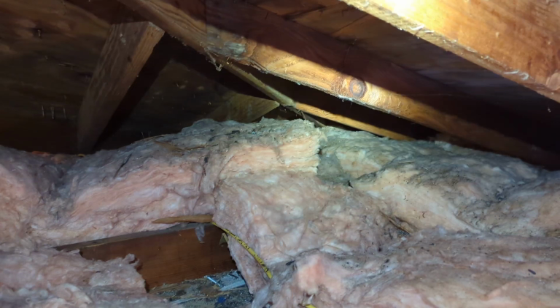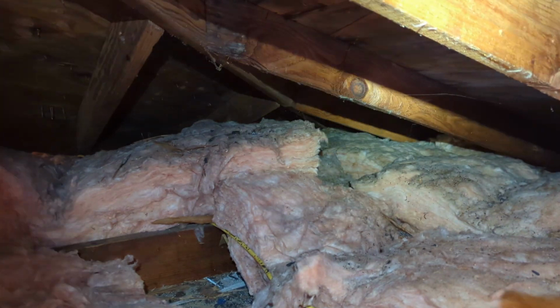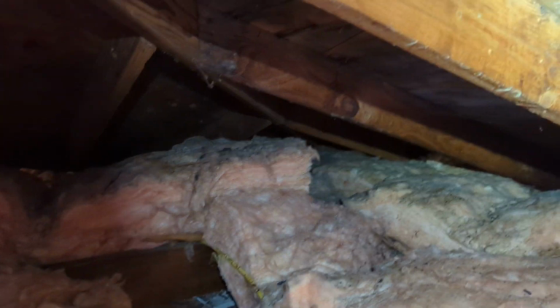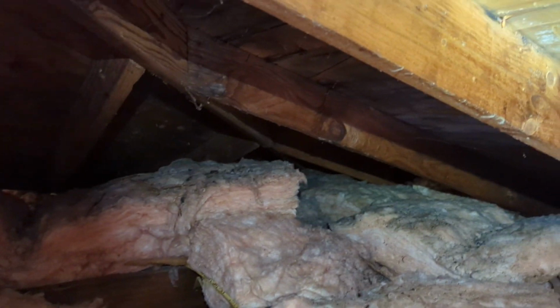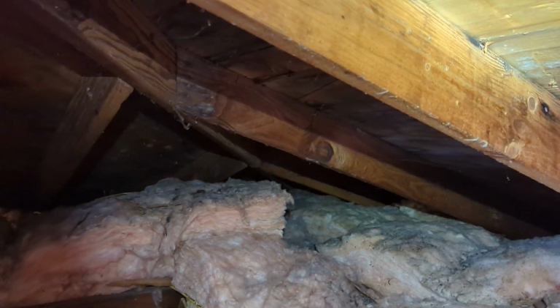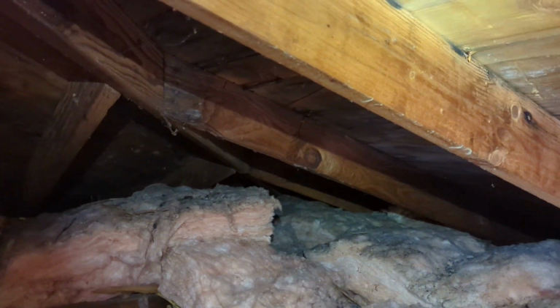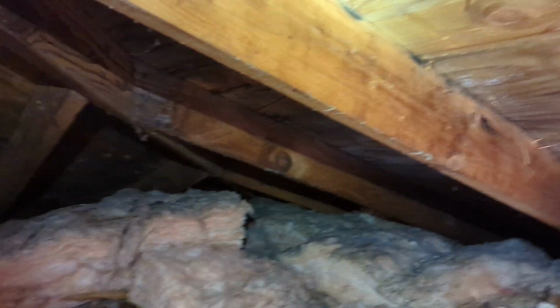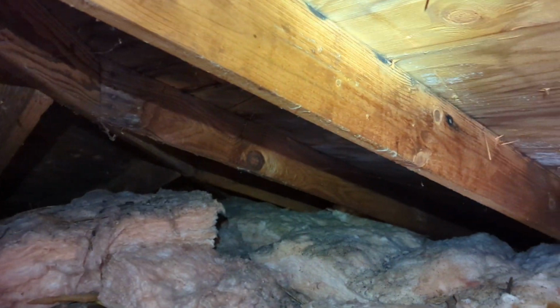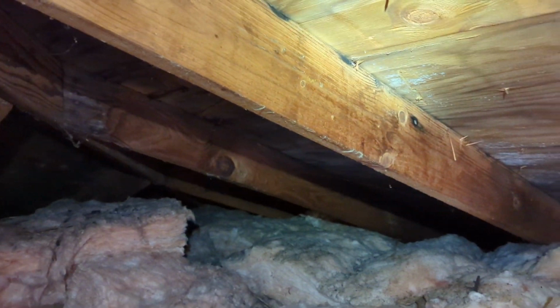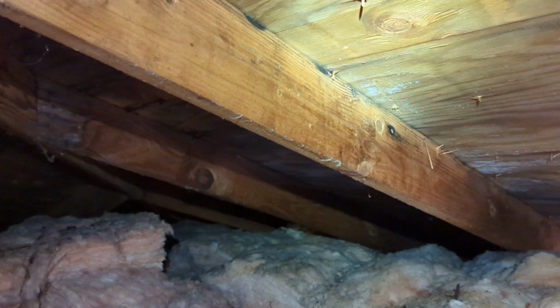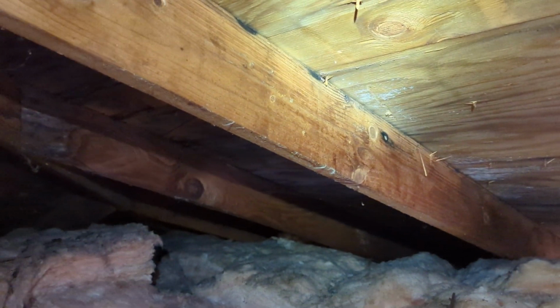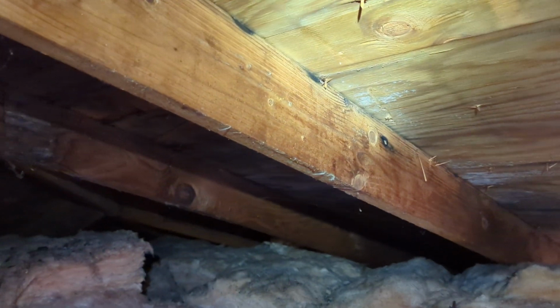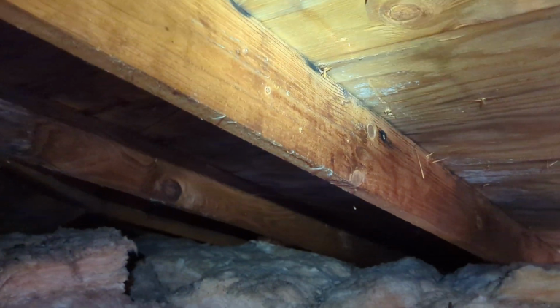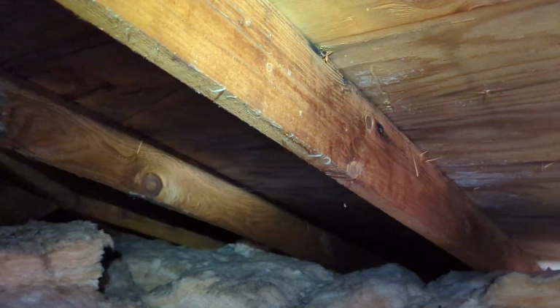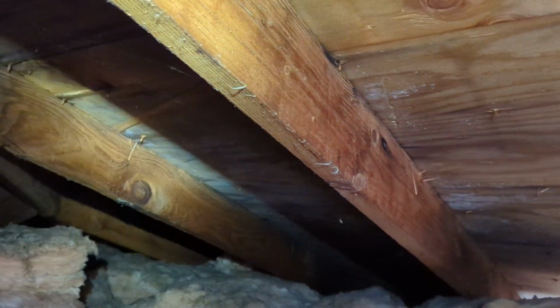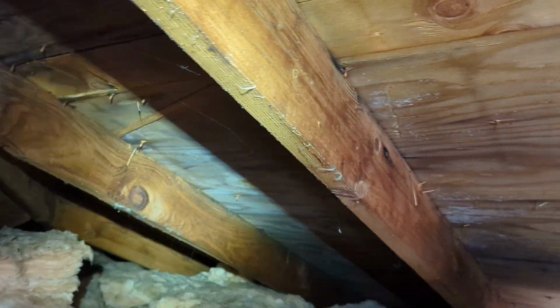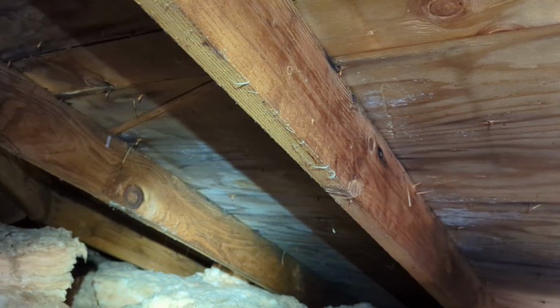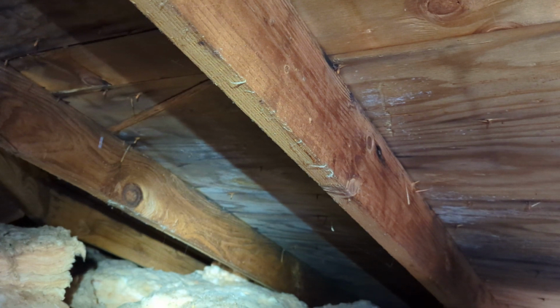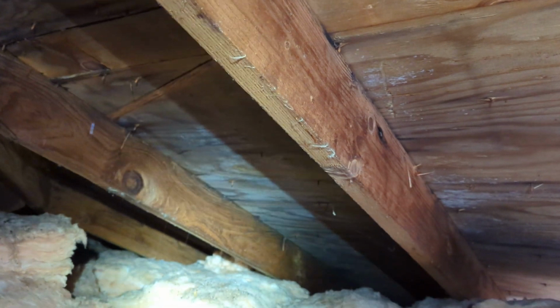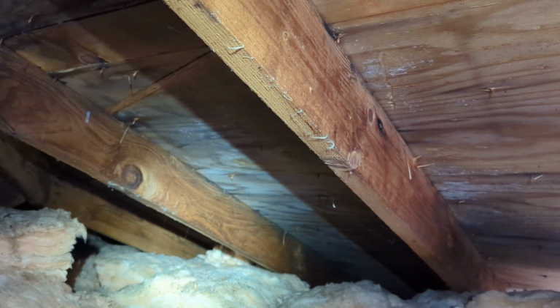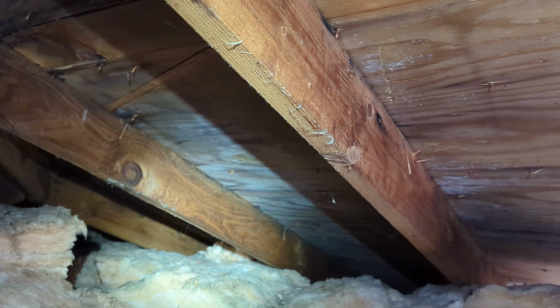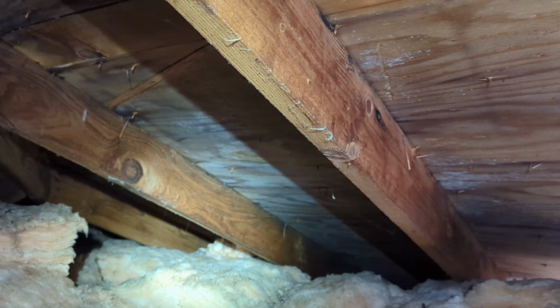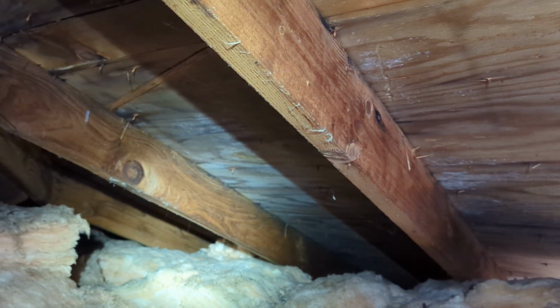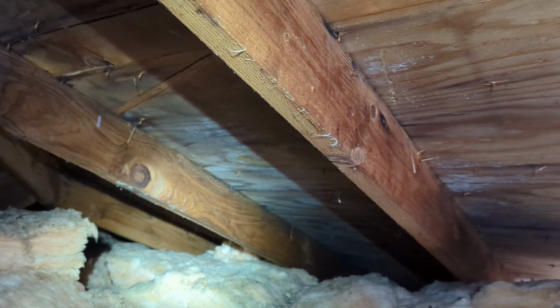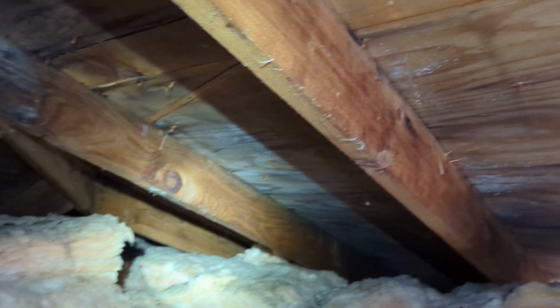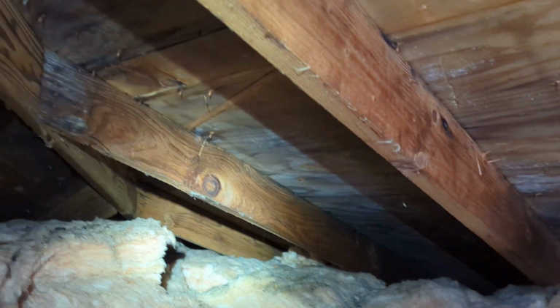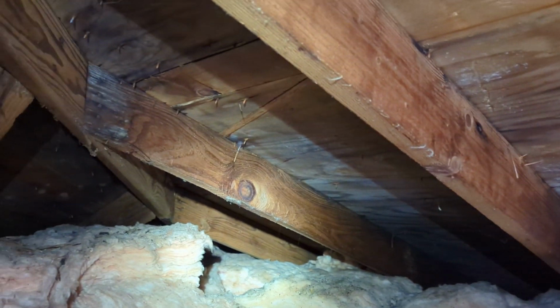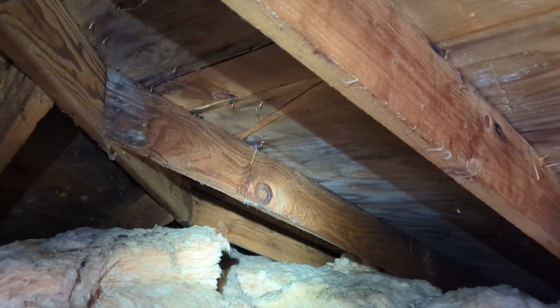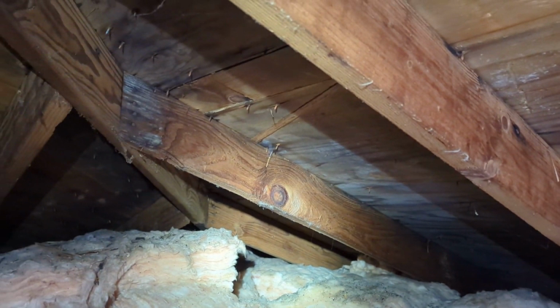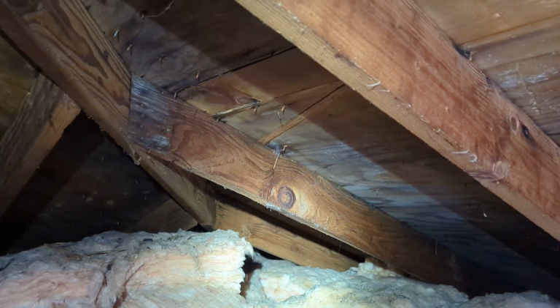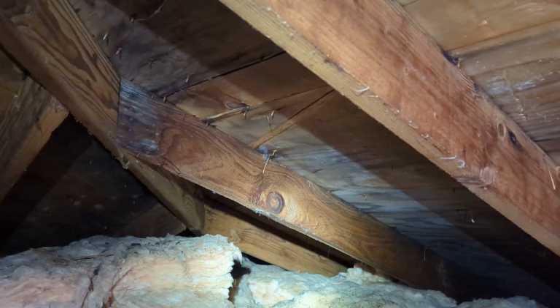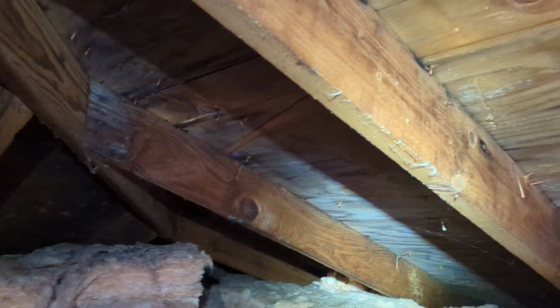Eric Luzik with All Corners Home Inspections. This is a limited attic evaluation for this garage space here, a single-family home in southeast Albany, Oregon.